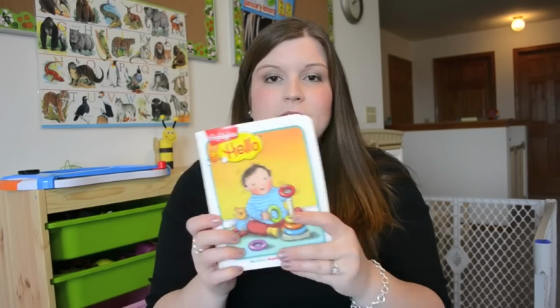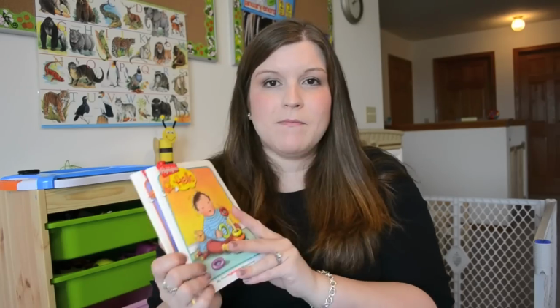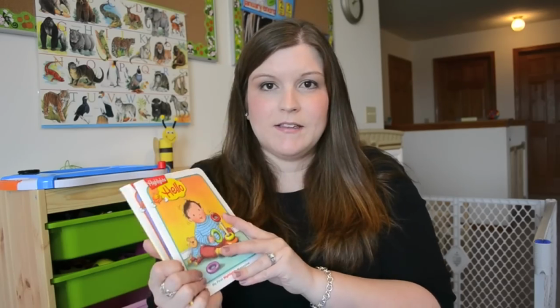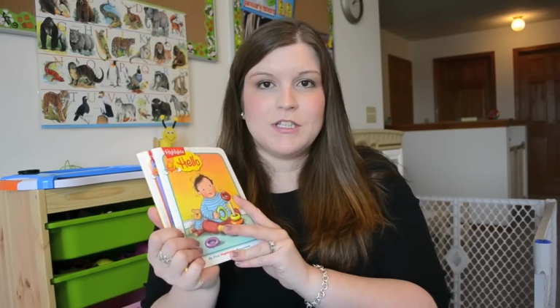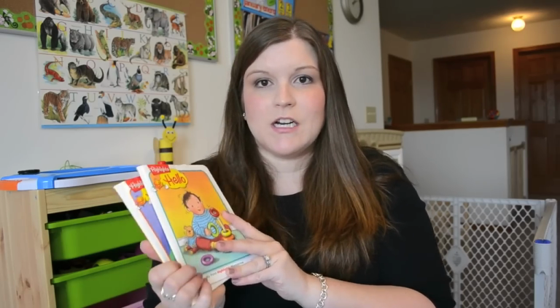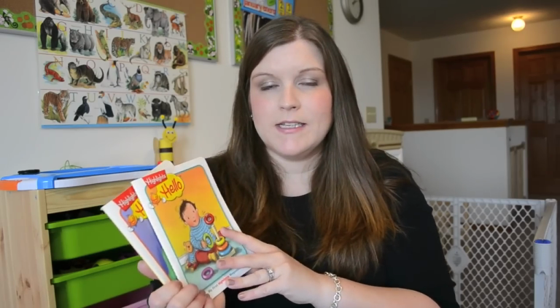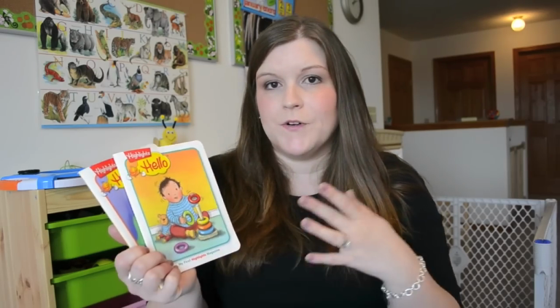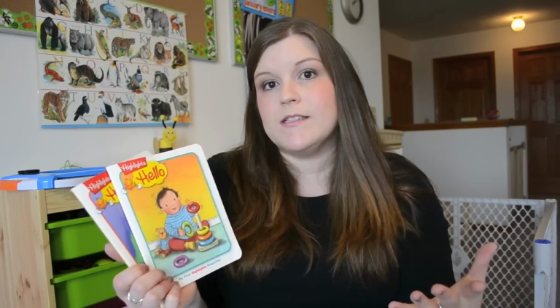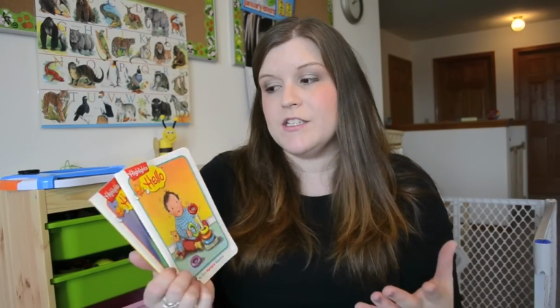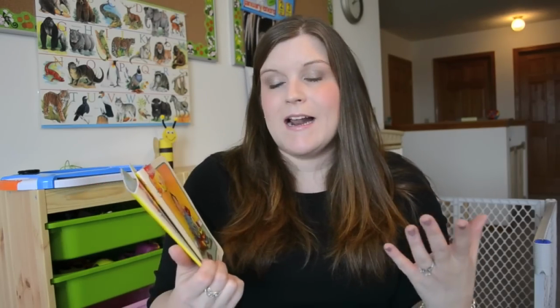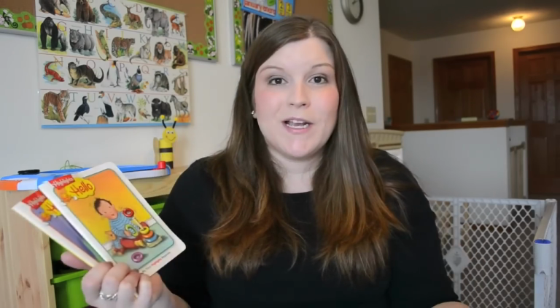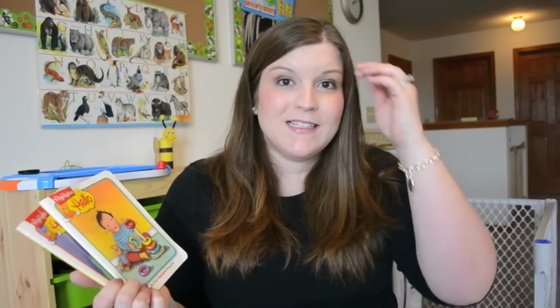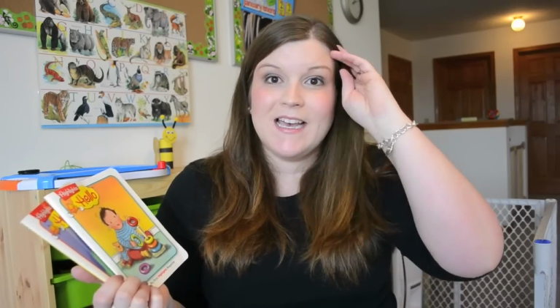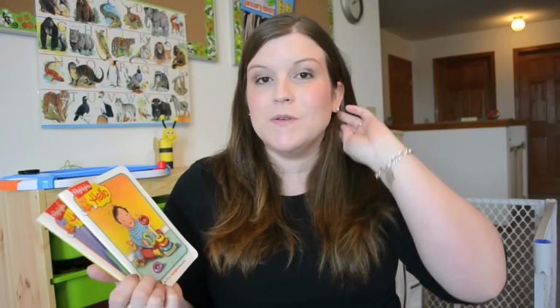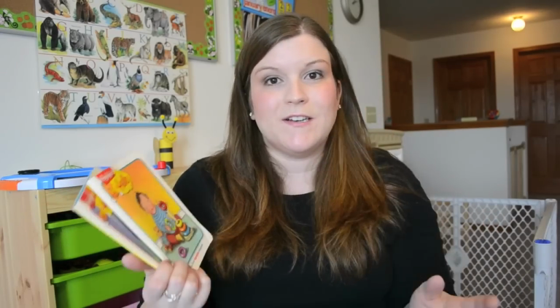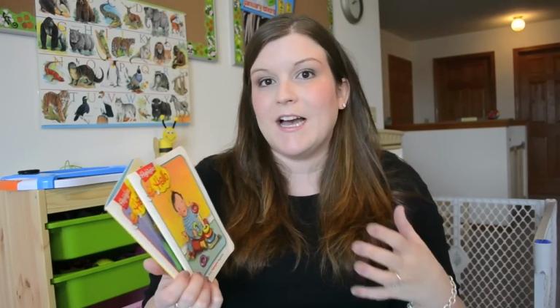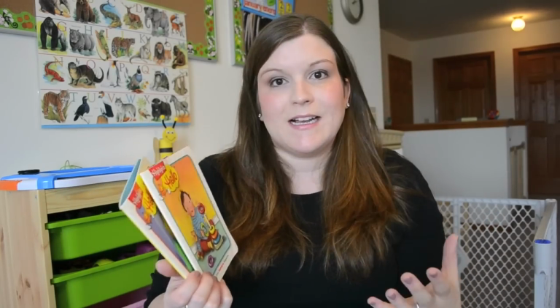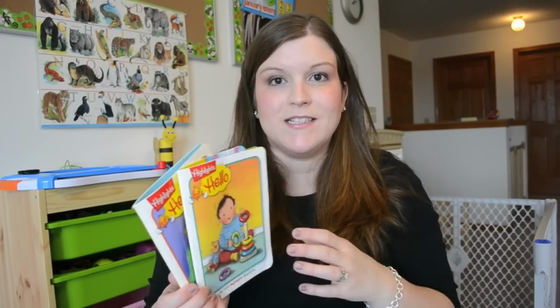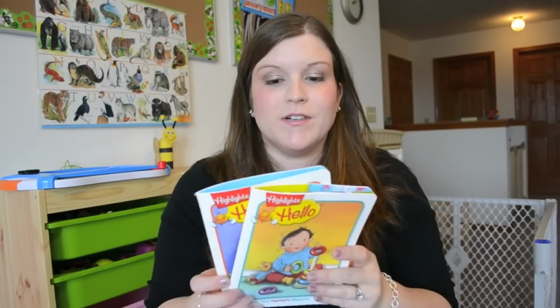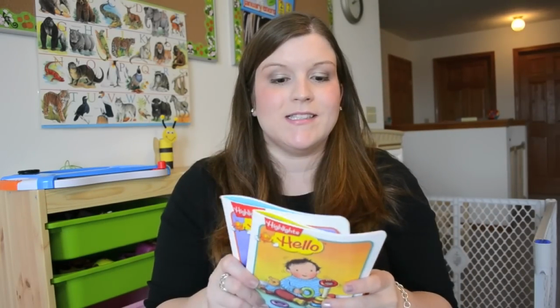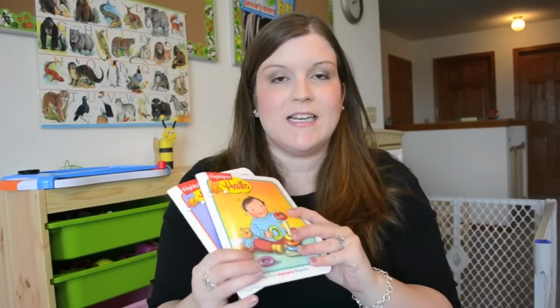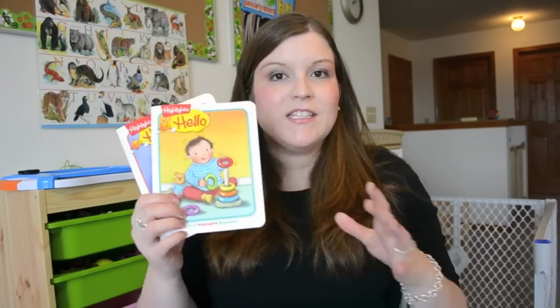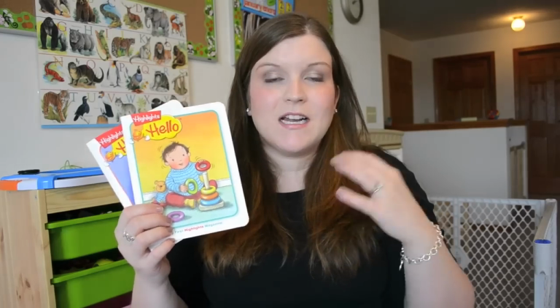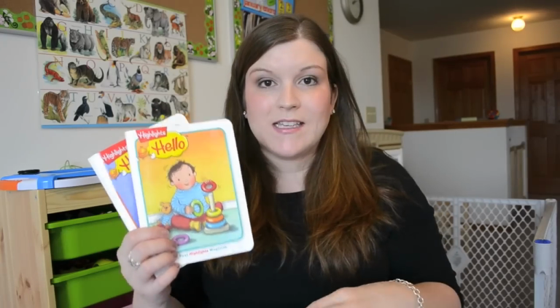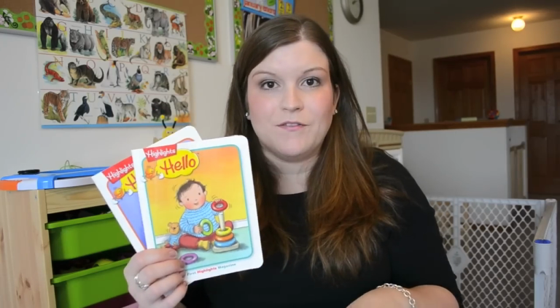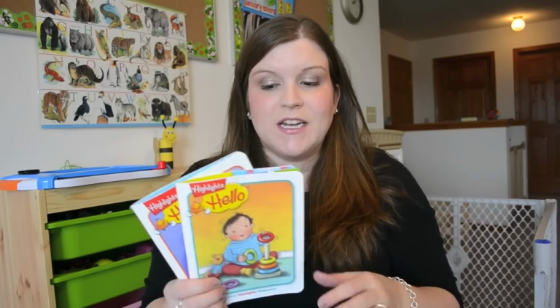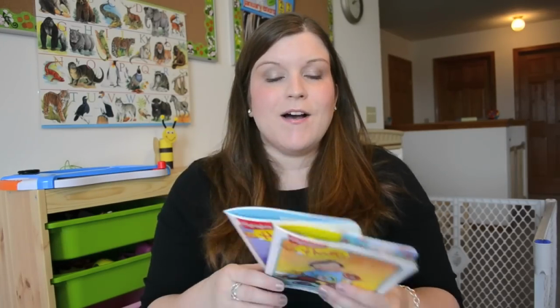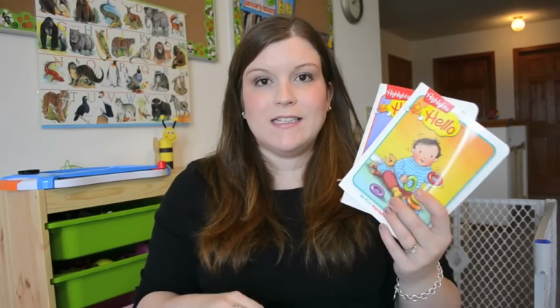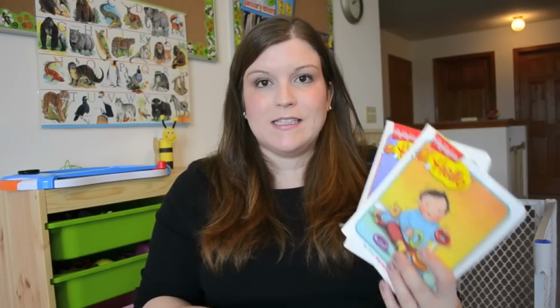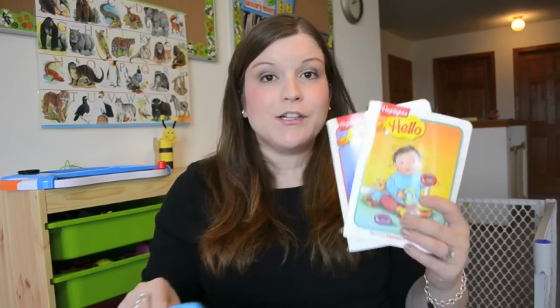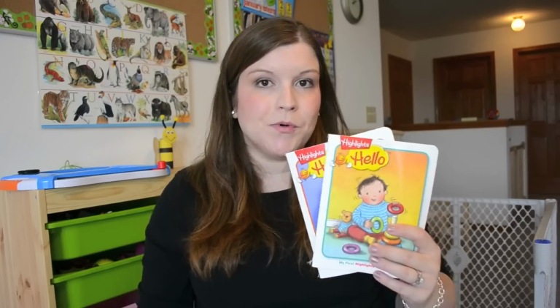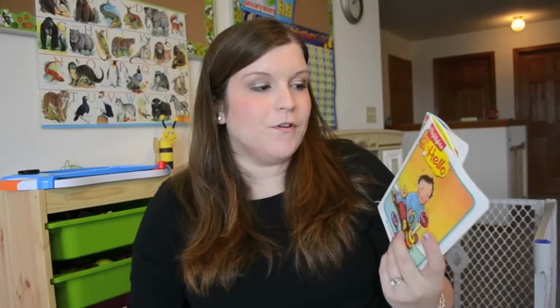These are both made by Highlights, which is a child's magazine for grade school age, and I remember getting Highlights as a kid — I always really loved it. It had great activities and stories and things like that in it.